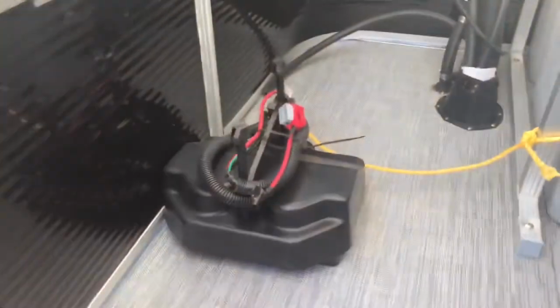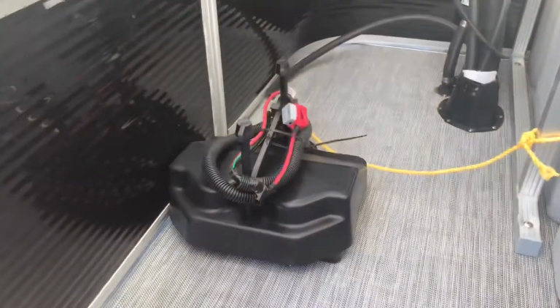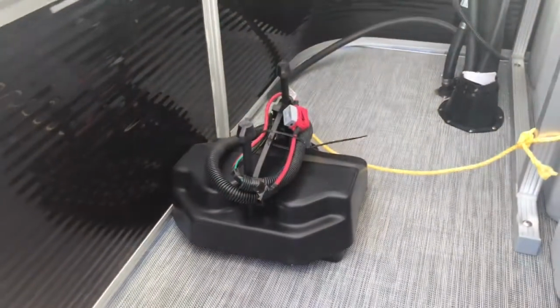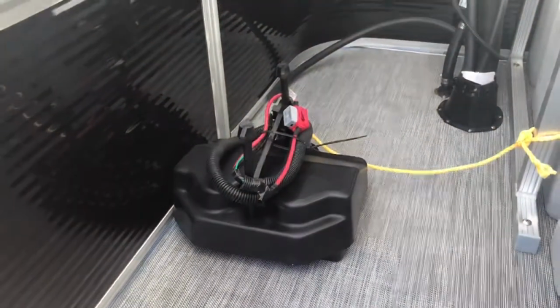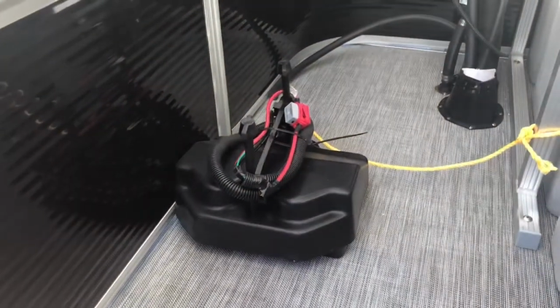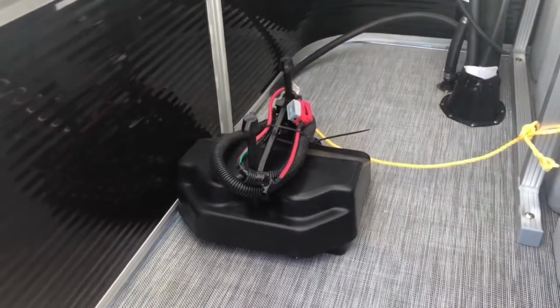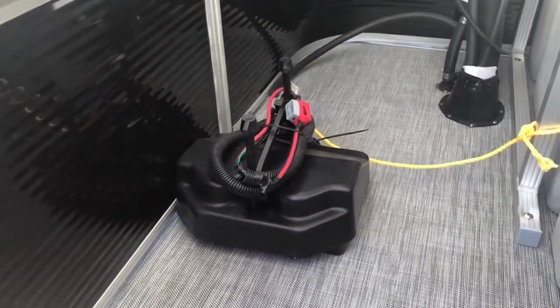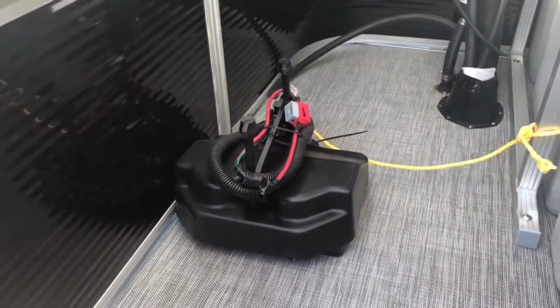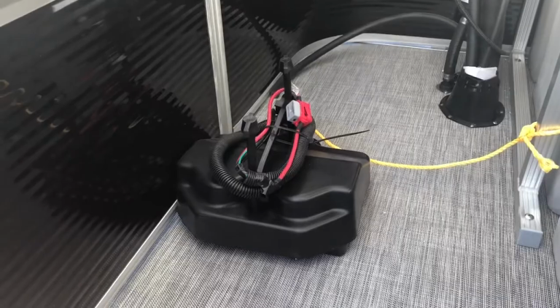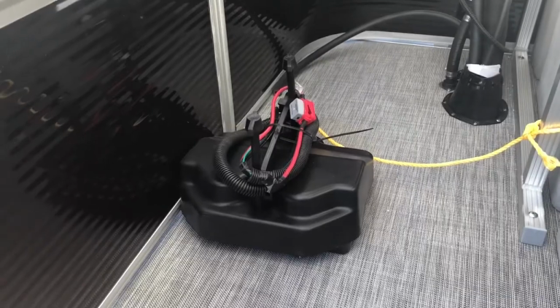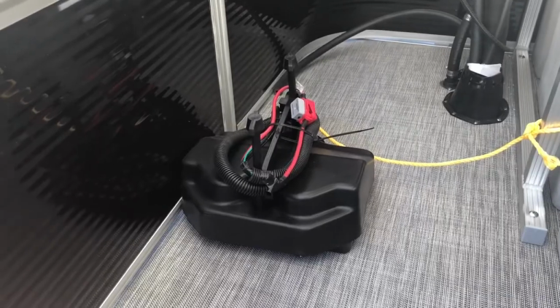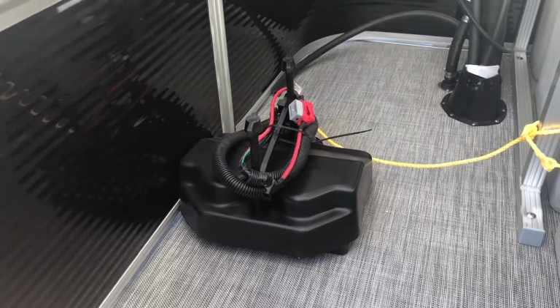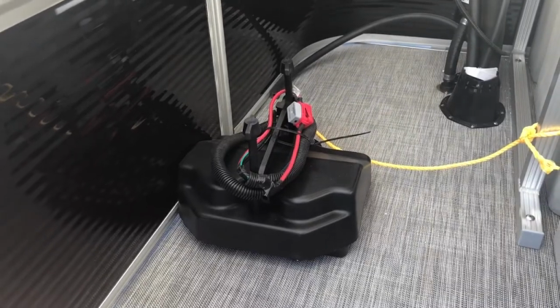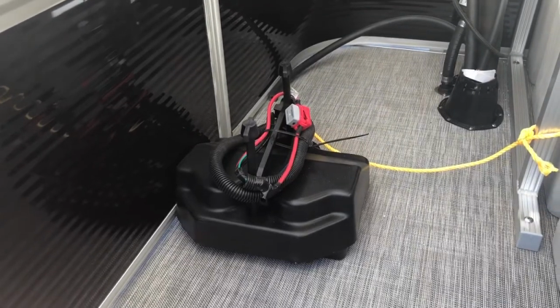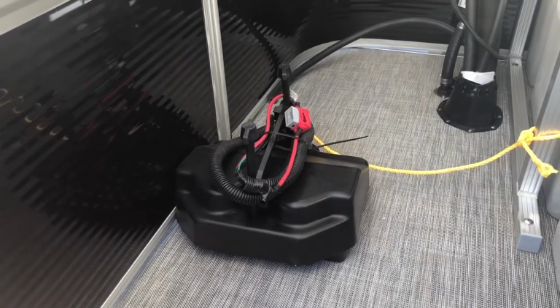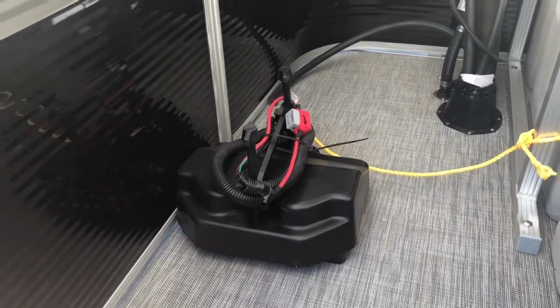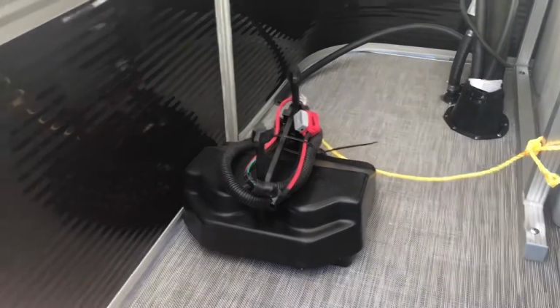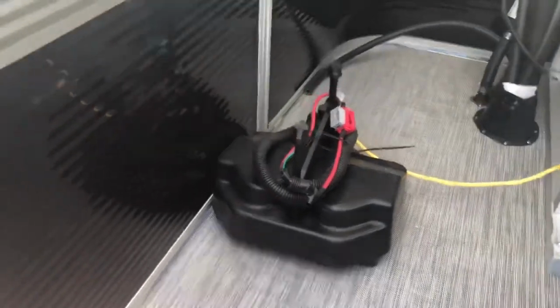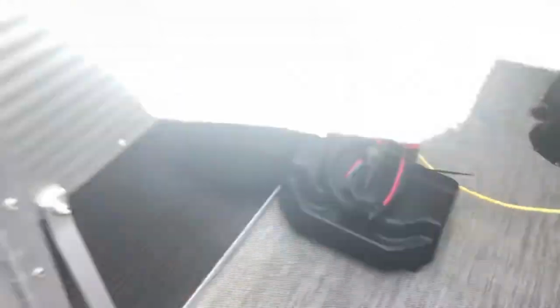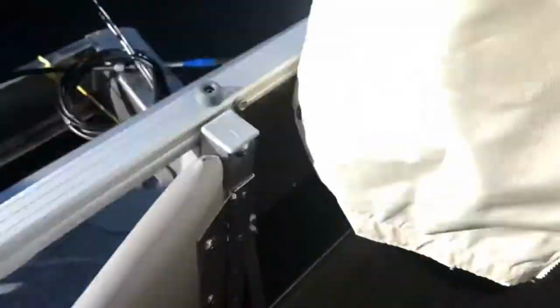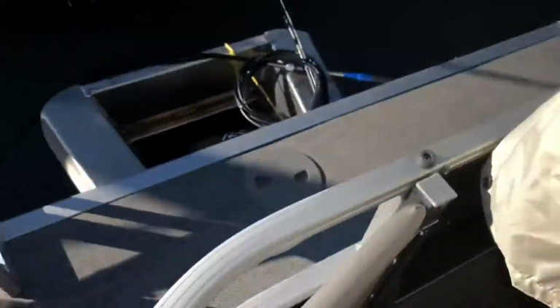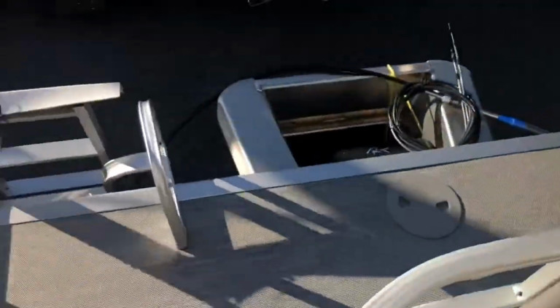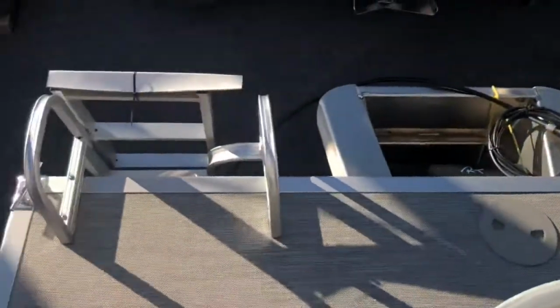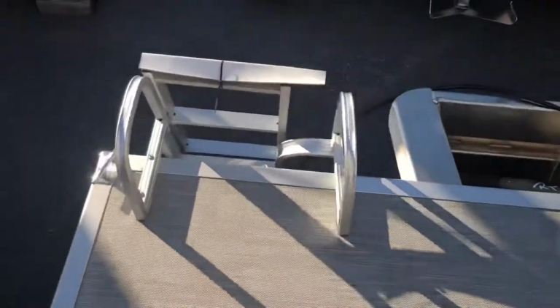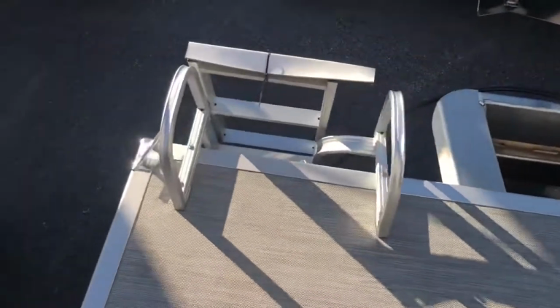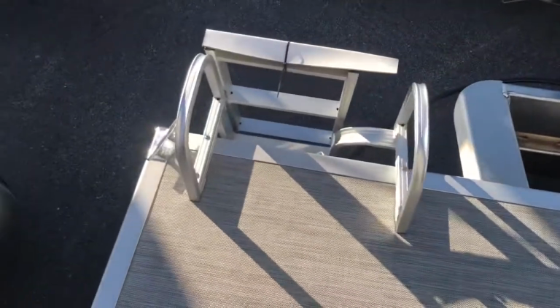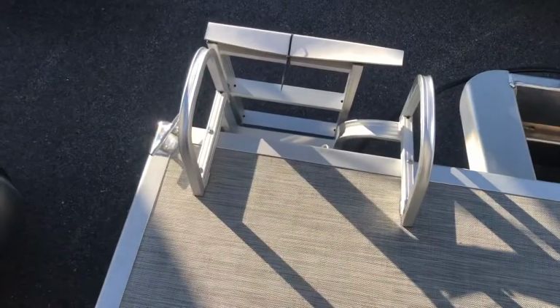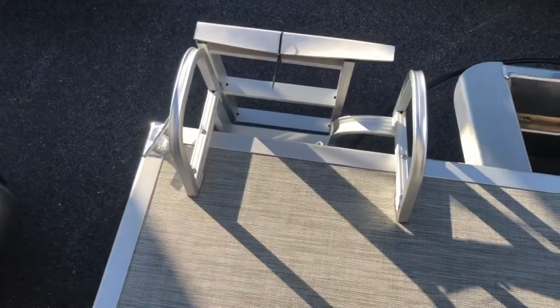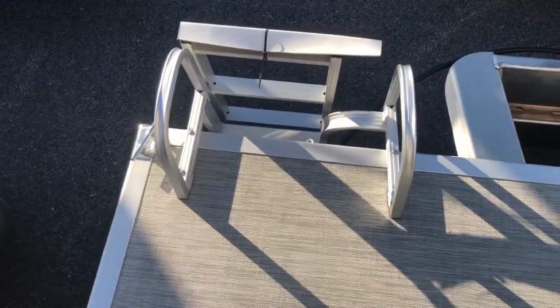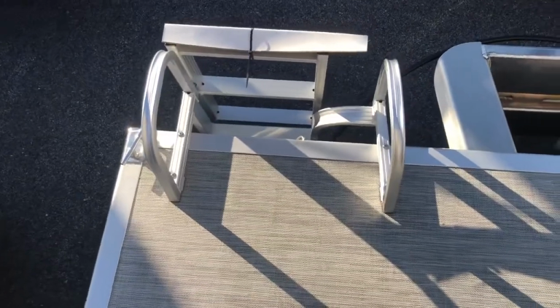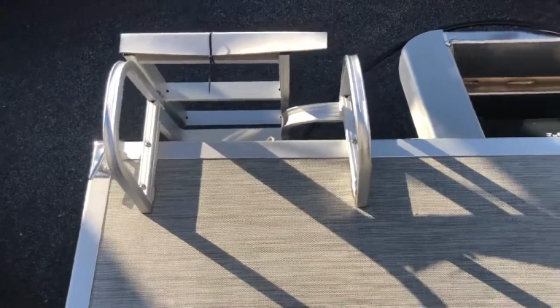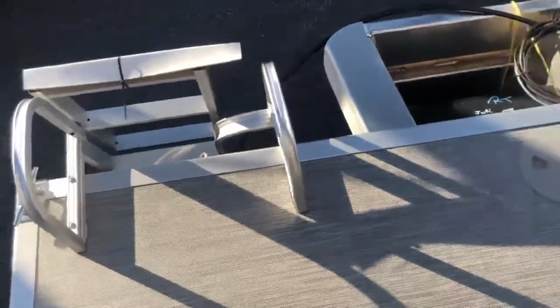At the base of this privacy enclosure is the mount for the starting battery for your Yamaha outboard. And on the back of the boat, we have a boarding ladder for access in and out of the water.